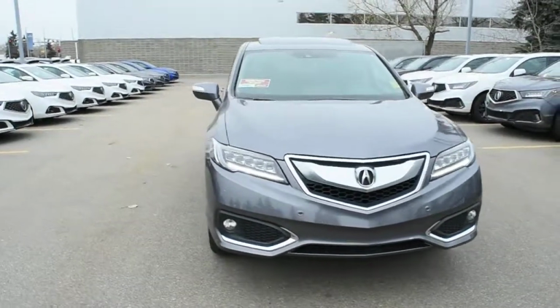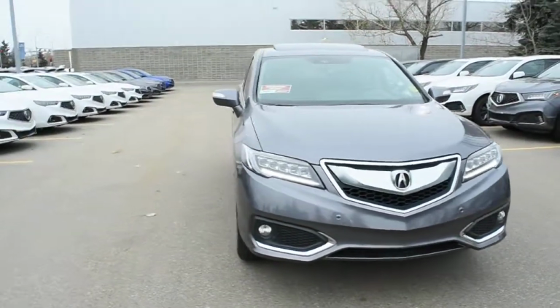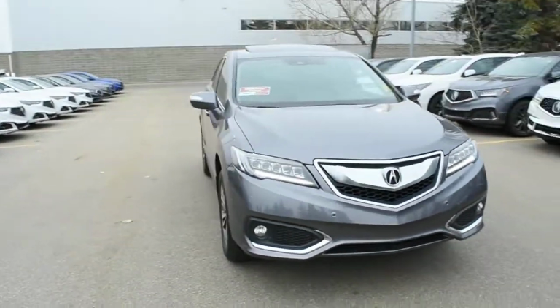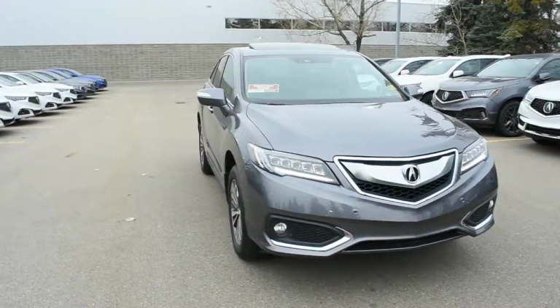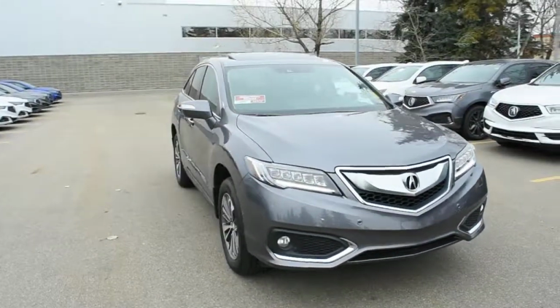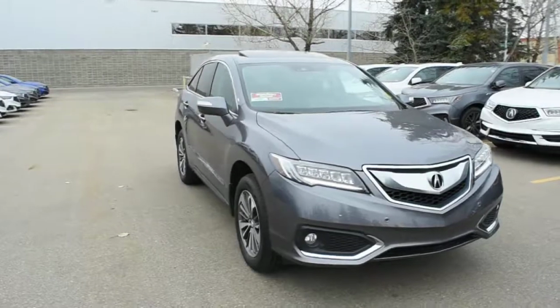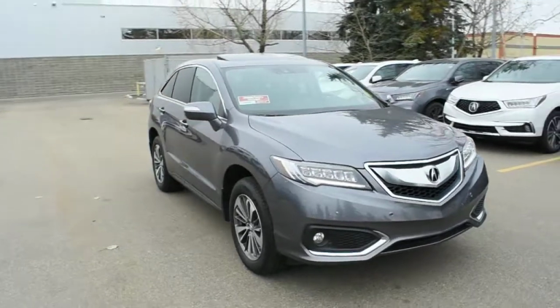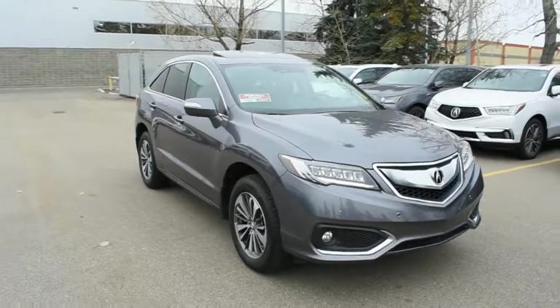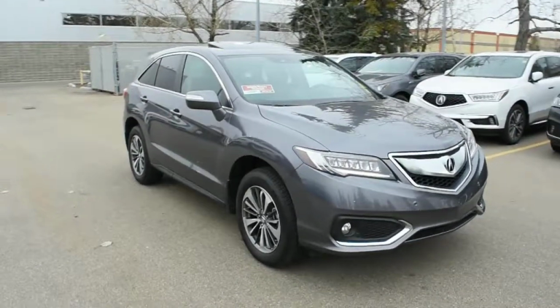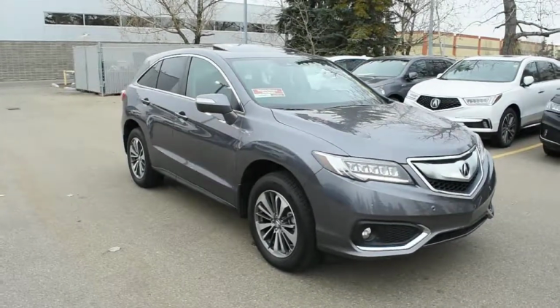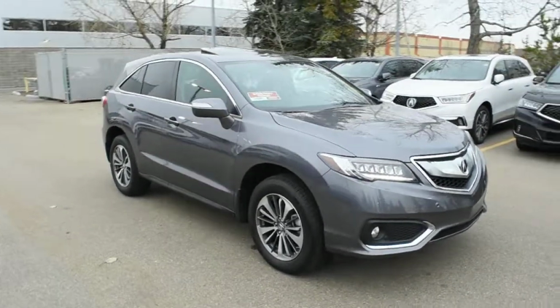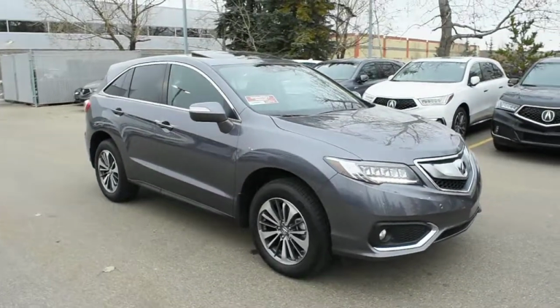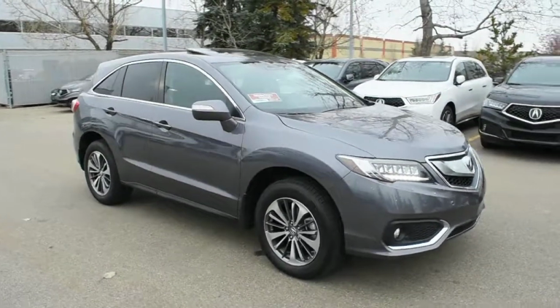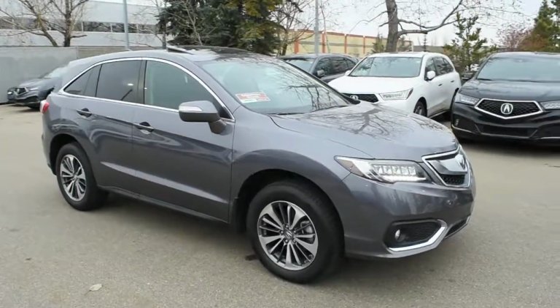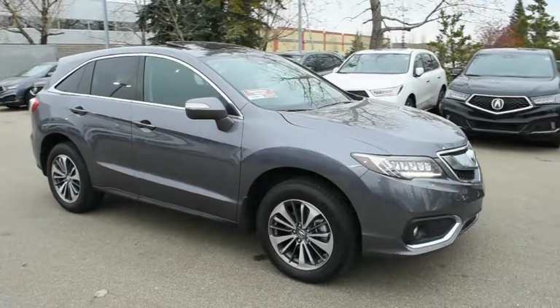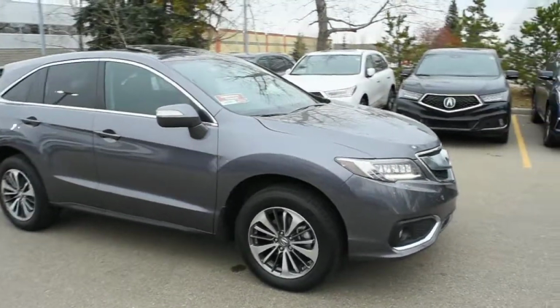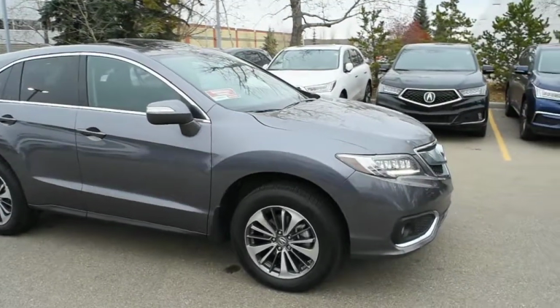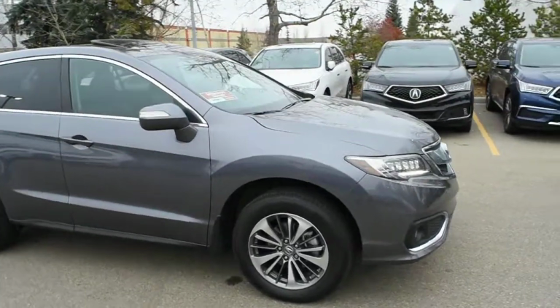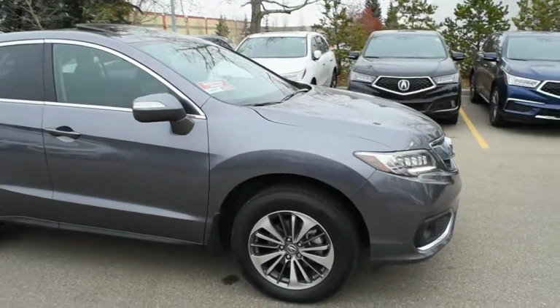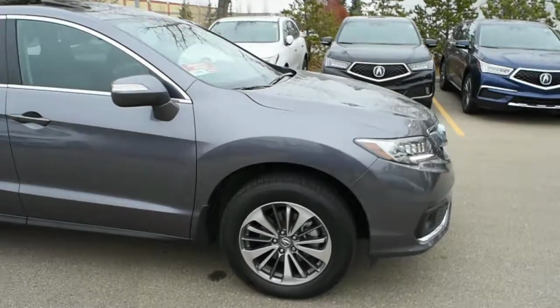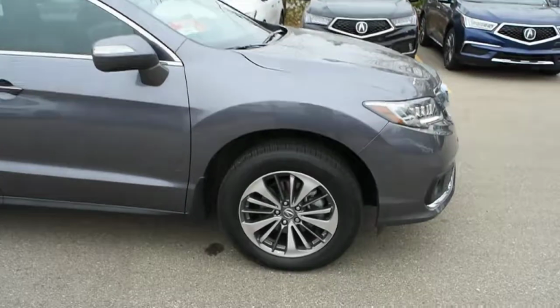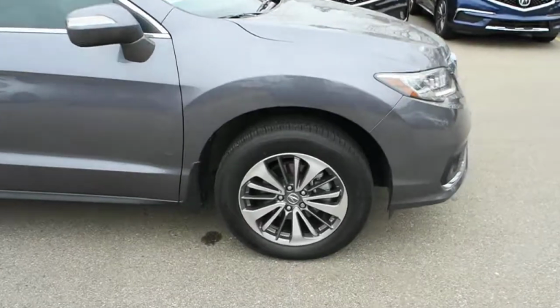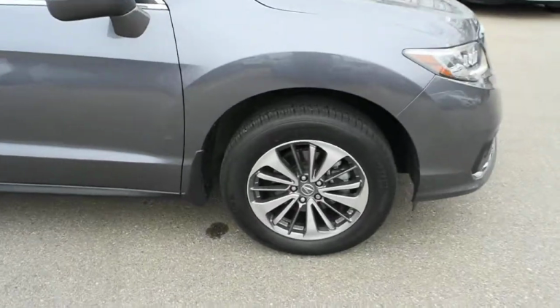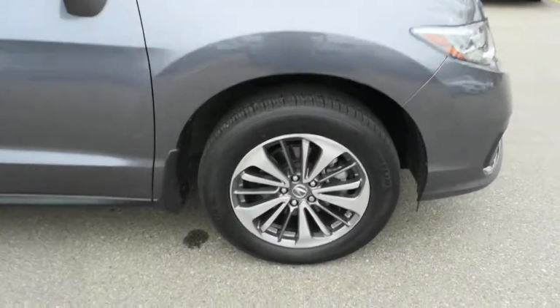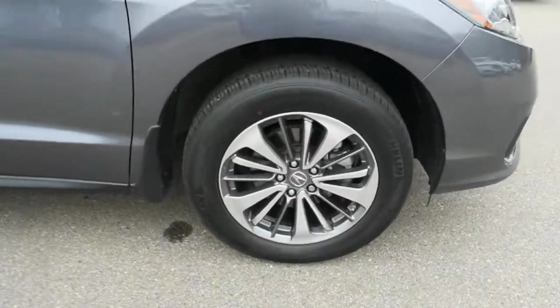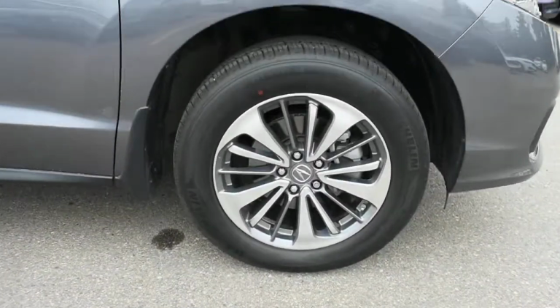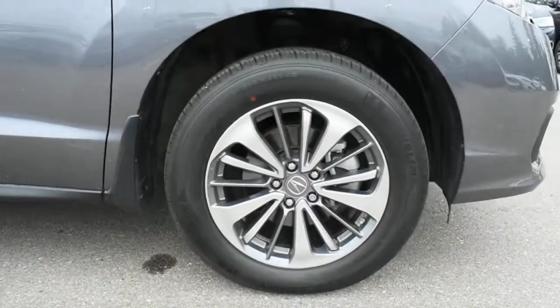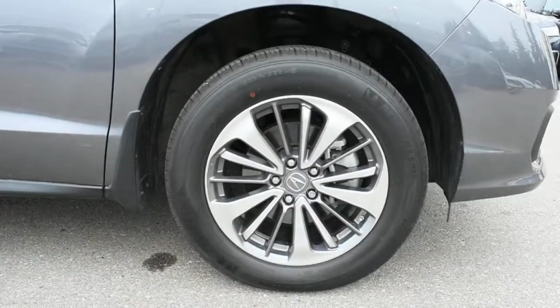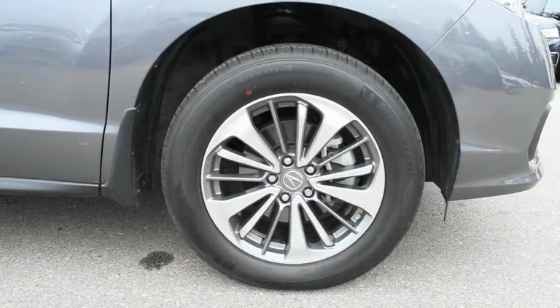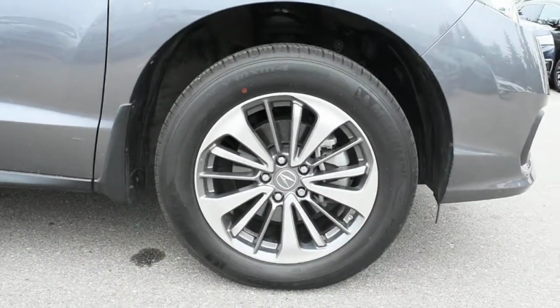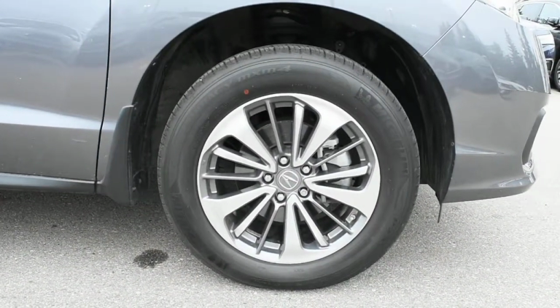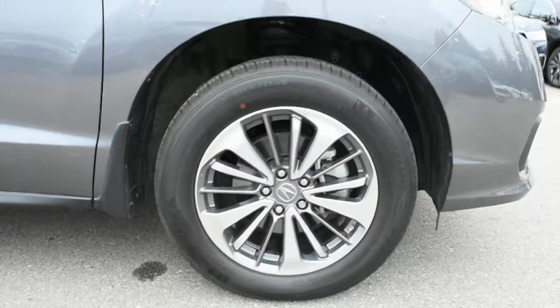For the engine, it offers you a 3.5-litre V6 offering over 260 horsepower, mated to a six-speed automatic transmission. Down below you have your upgraded Elite 18-inch alloy wheels with your Michelin all-season tires.